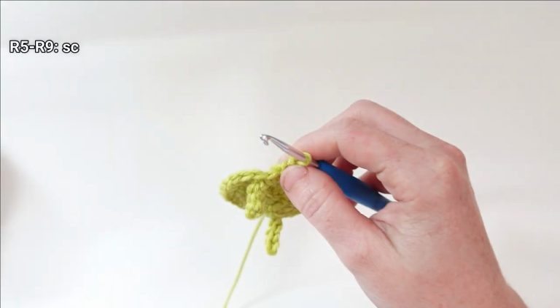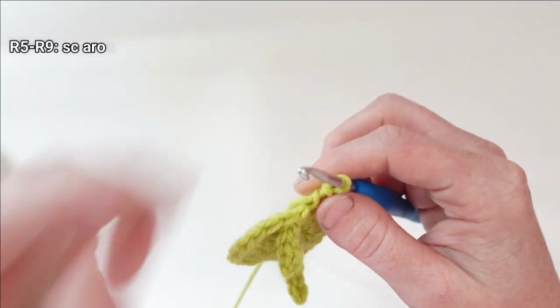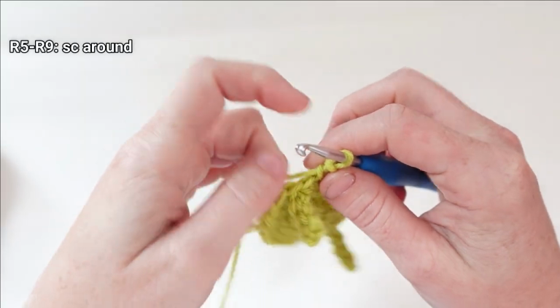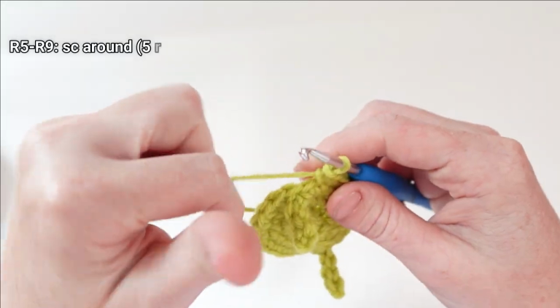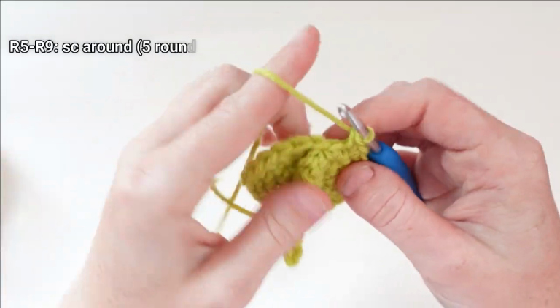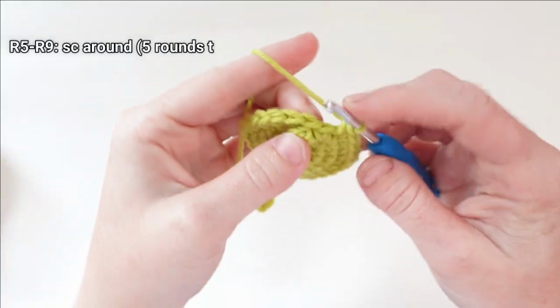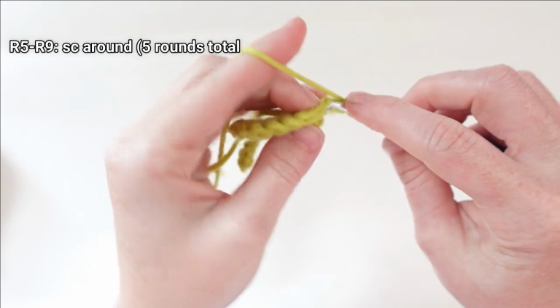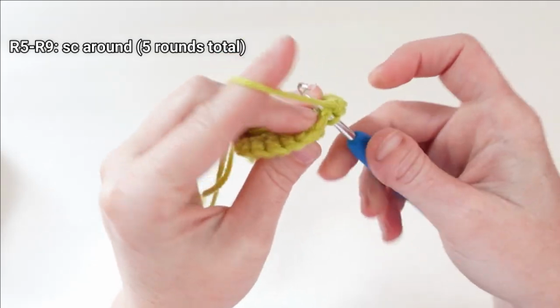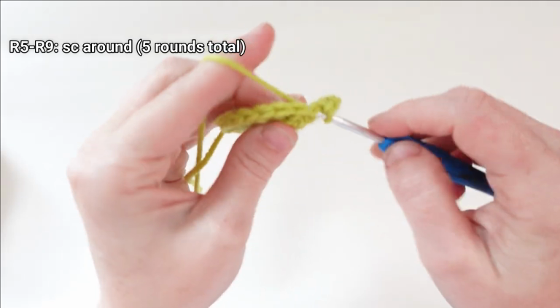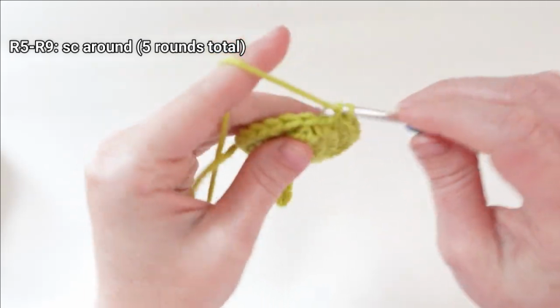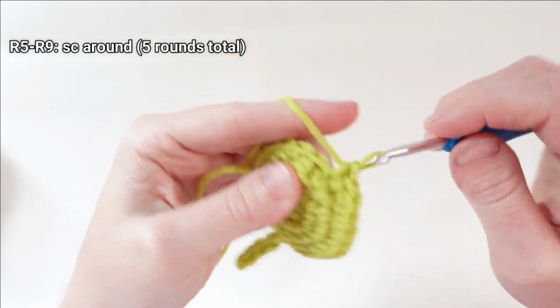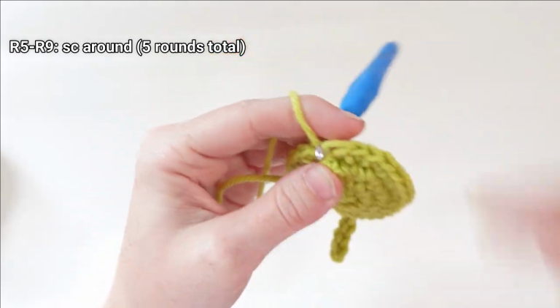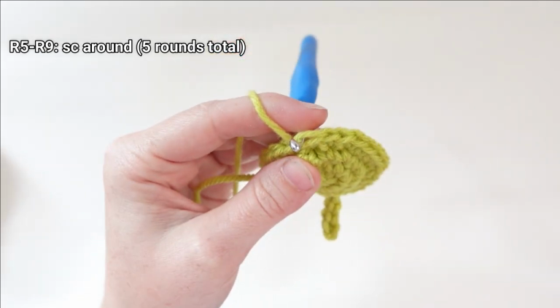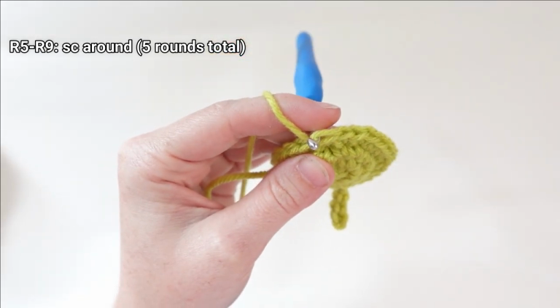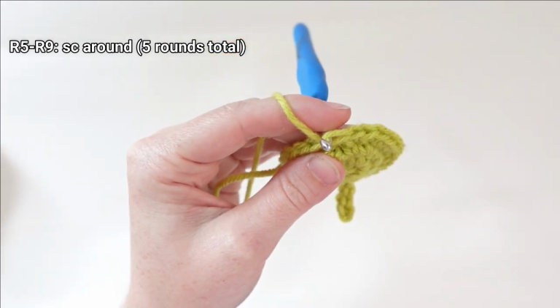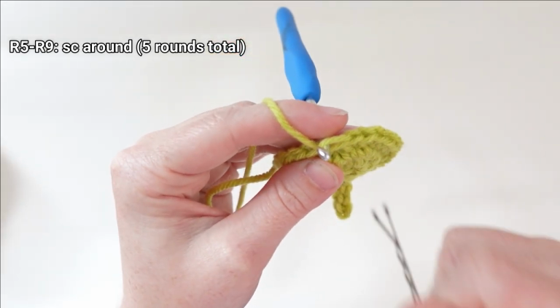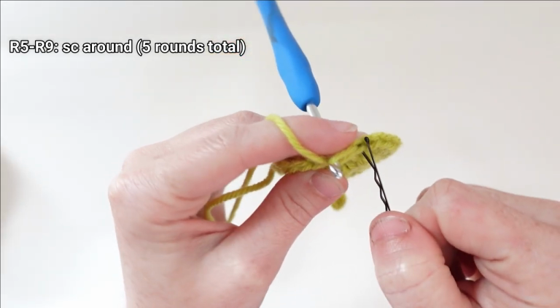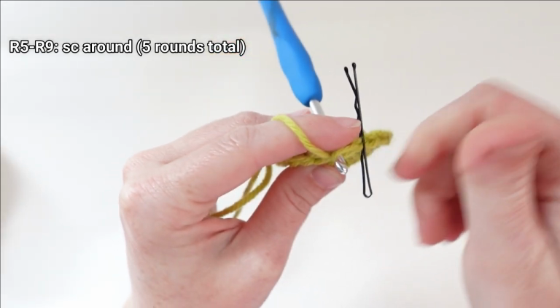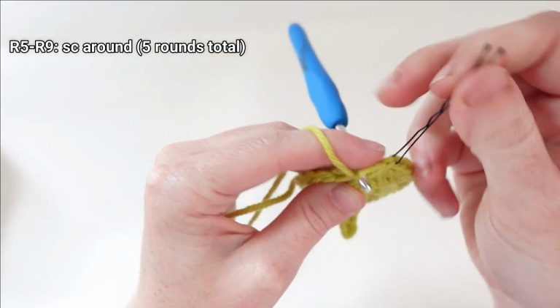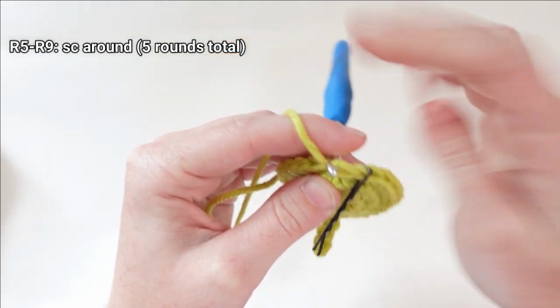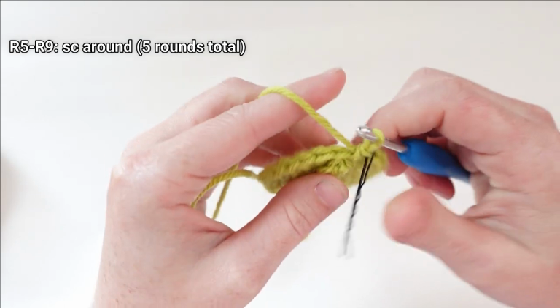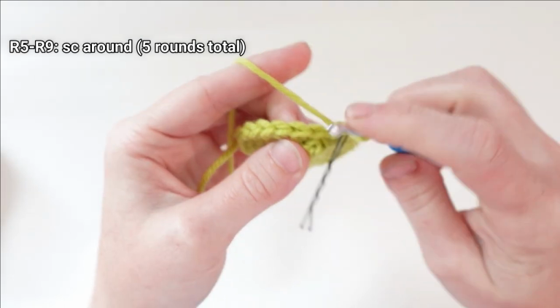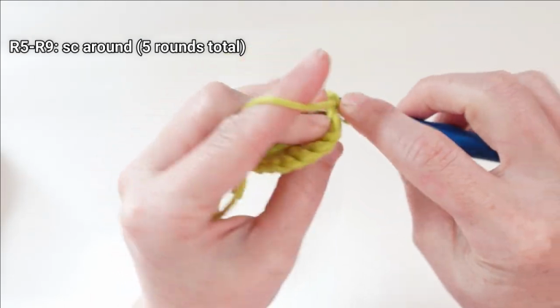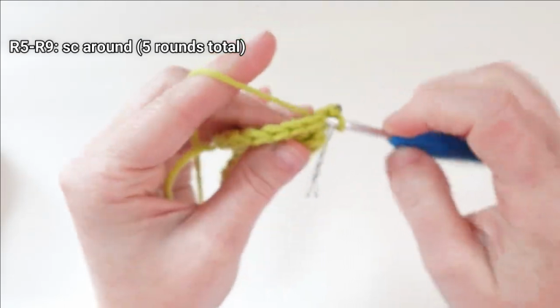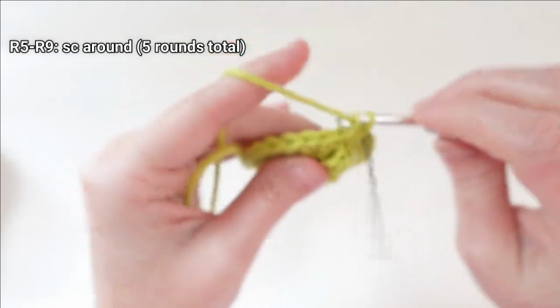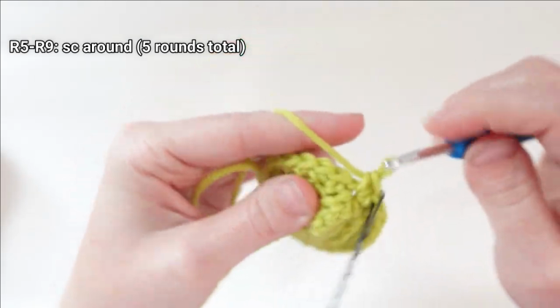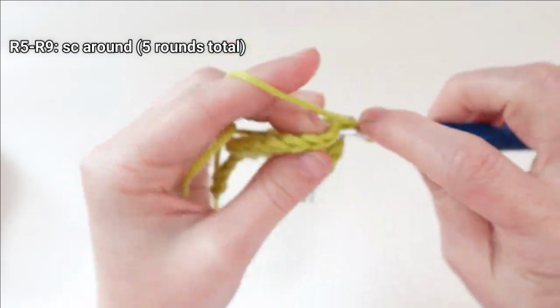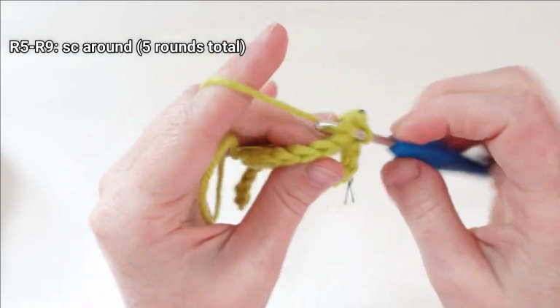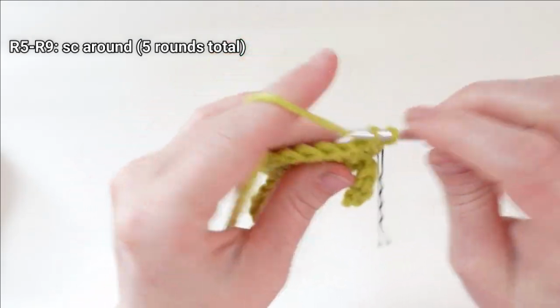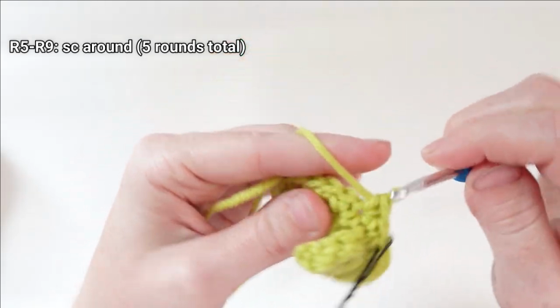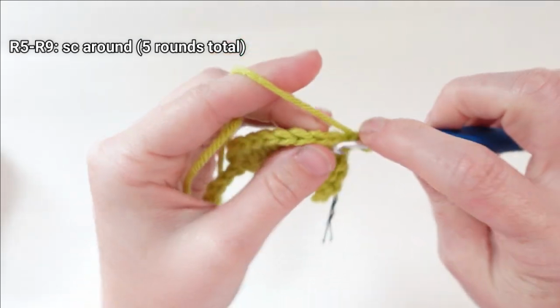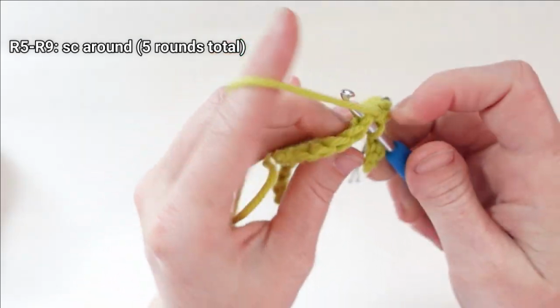For rounds five through nine, all we need to do is add one single crochet in each stitch all the way around — that's five rounds total. I'll see you after the cut.